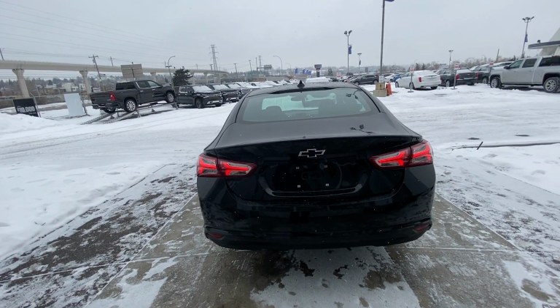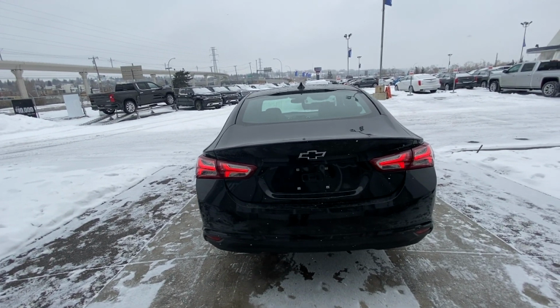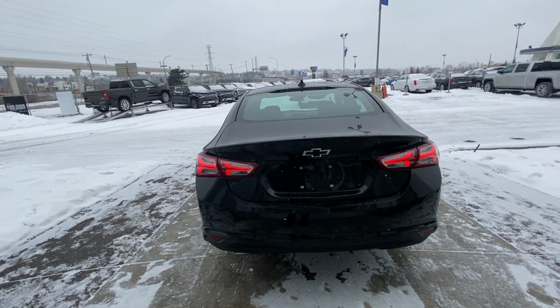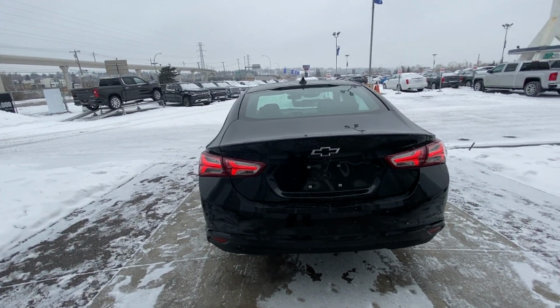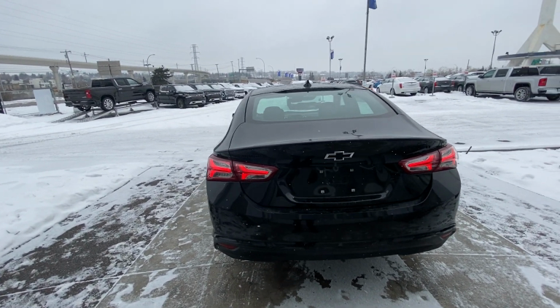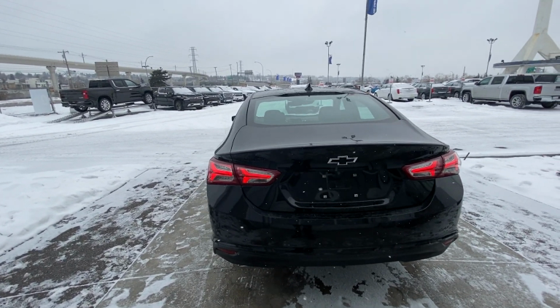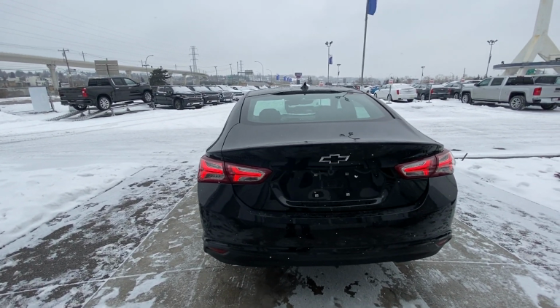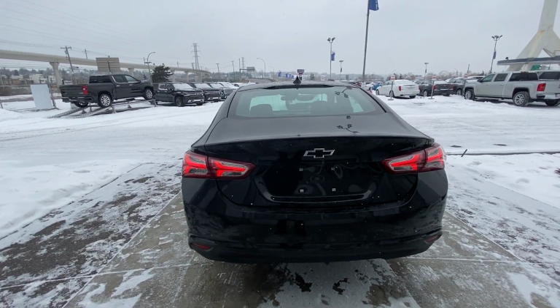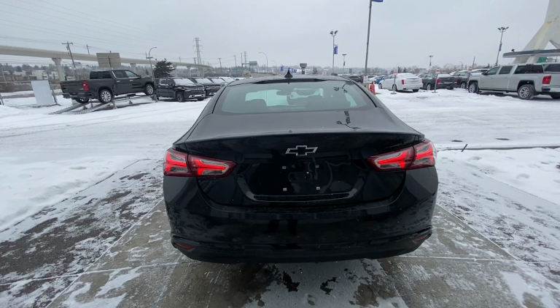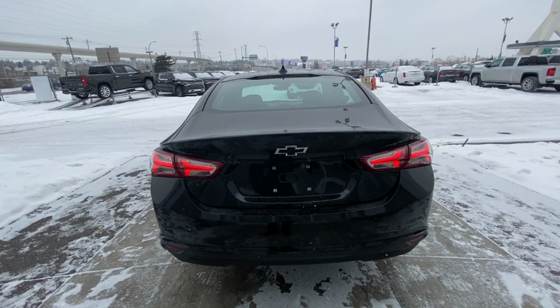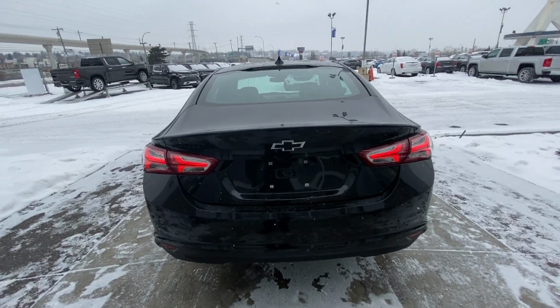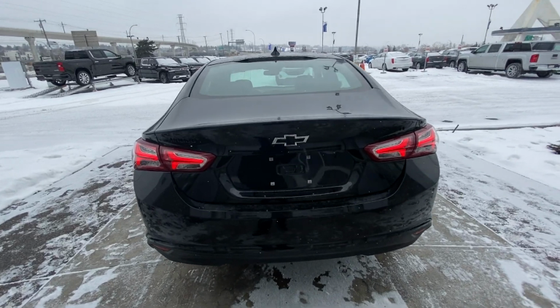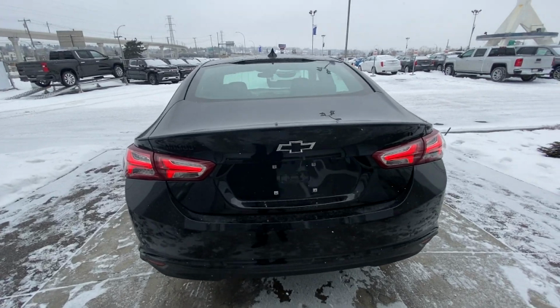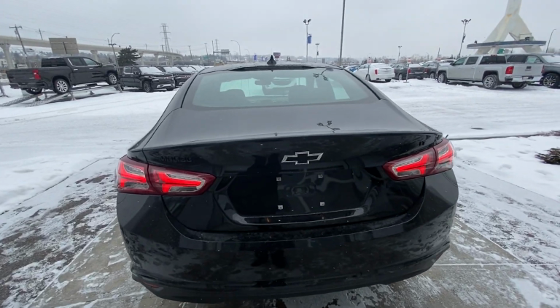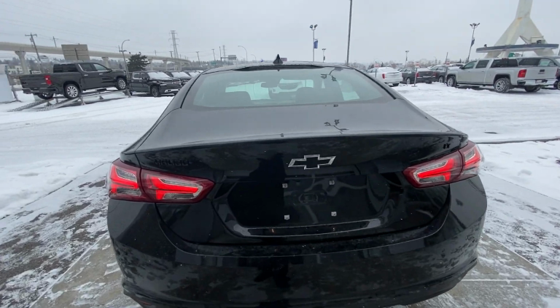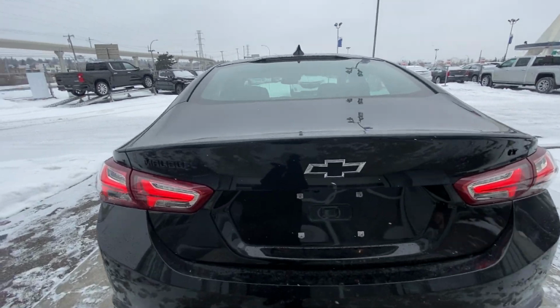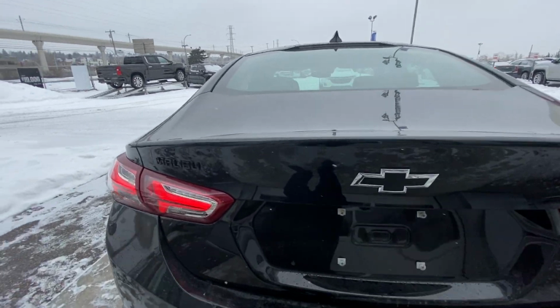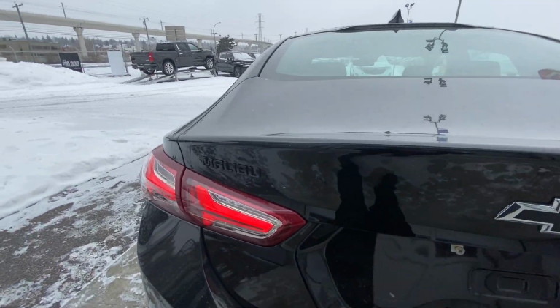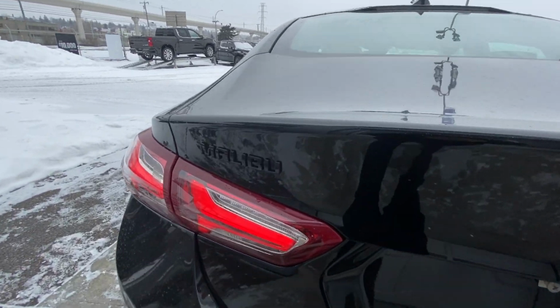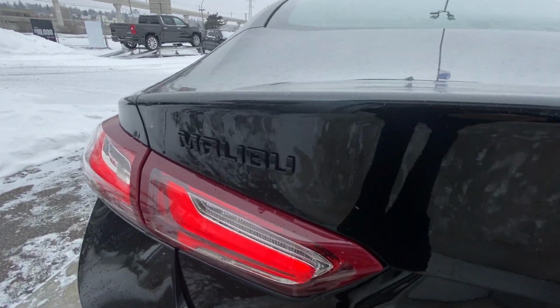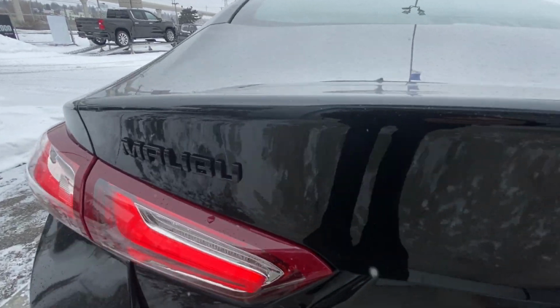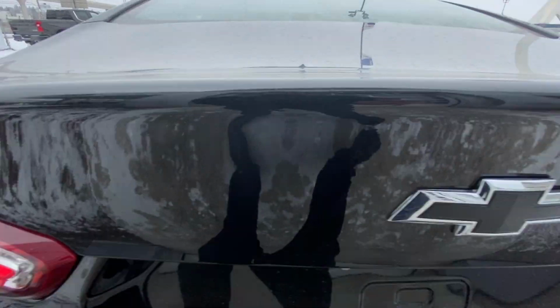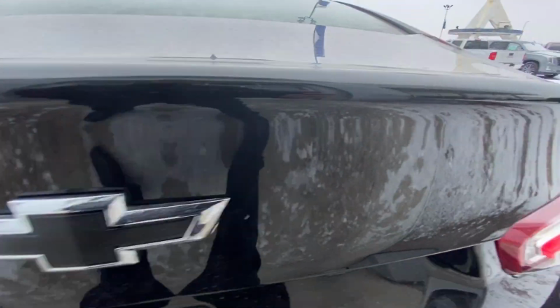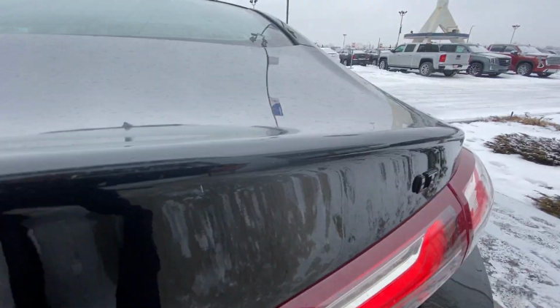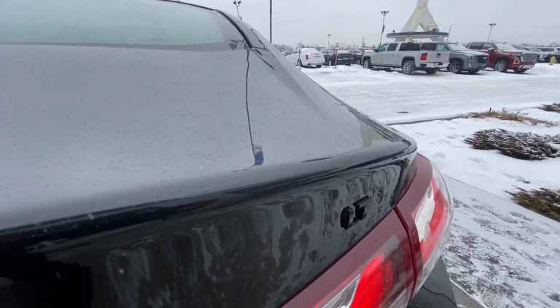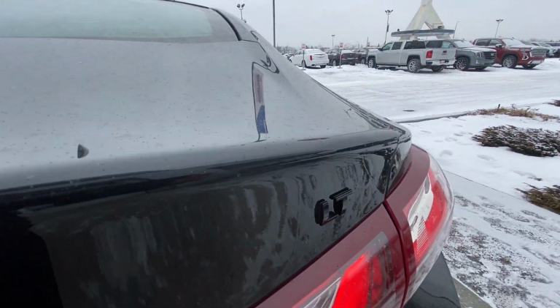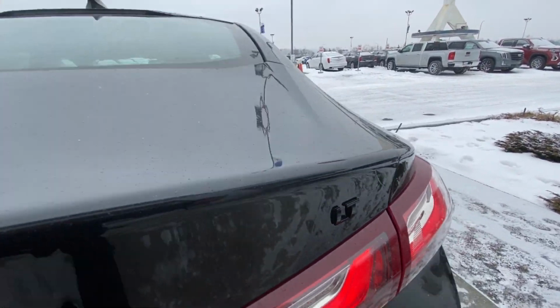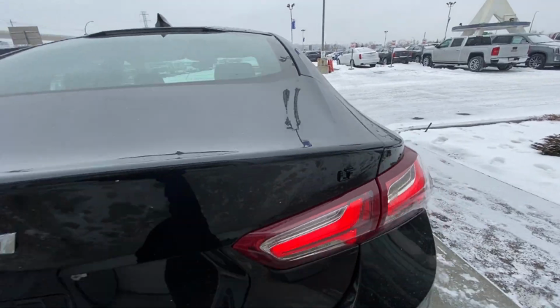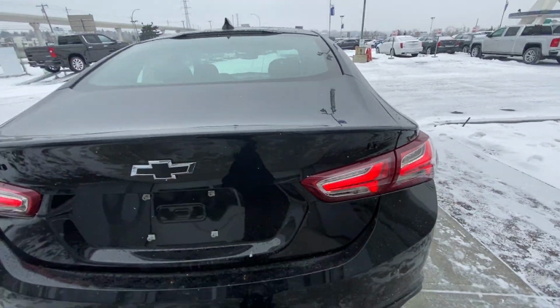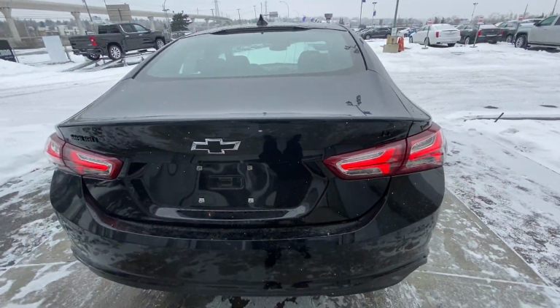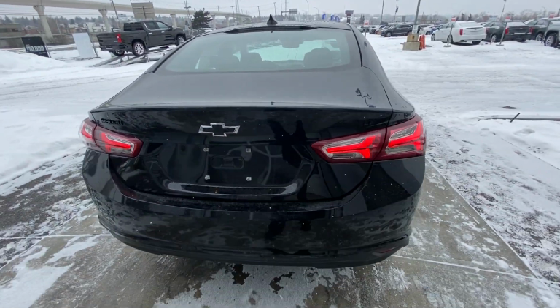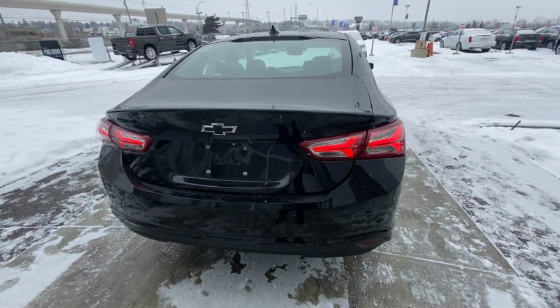Look at those cool looking LED tail lamps — flow tail lamps, really cool. Blacked out Chevy bow ties on the front and rear. You can see it says Malibu LT, all blacked out.